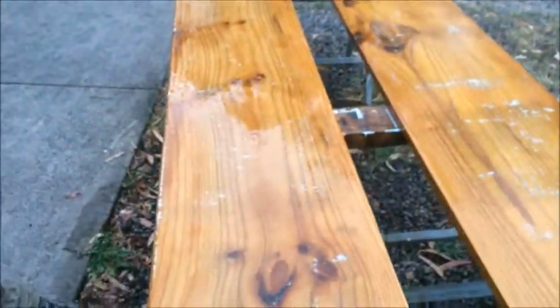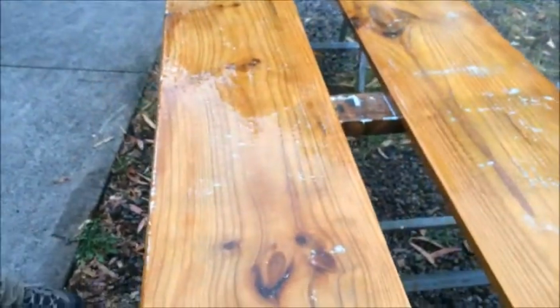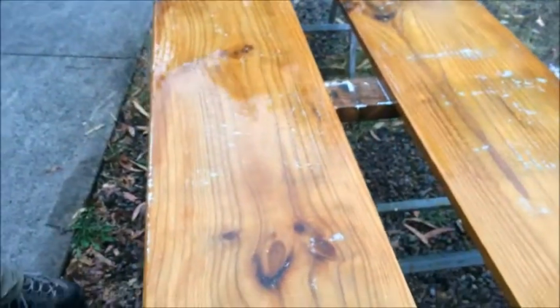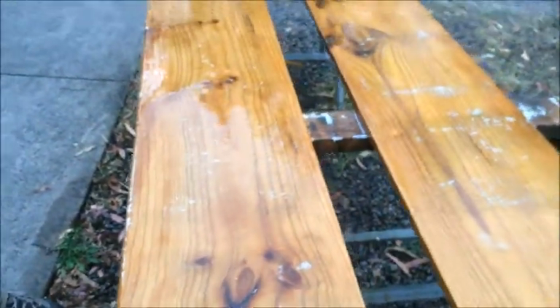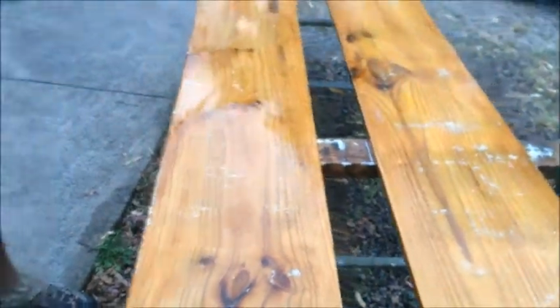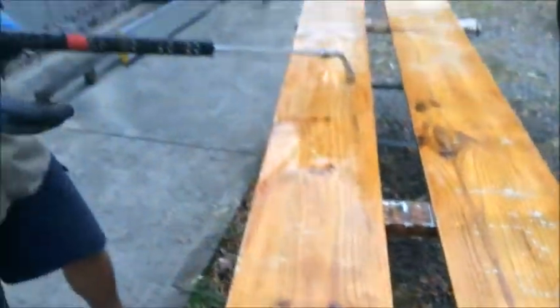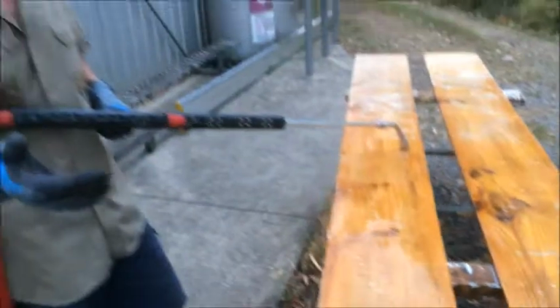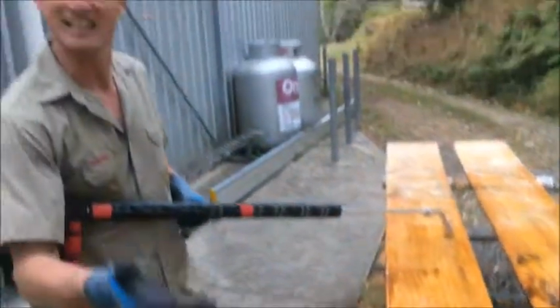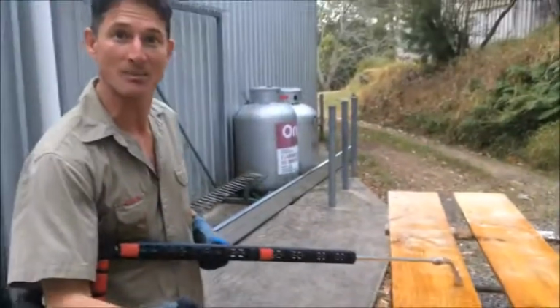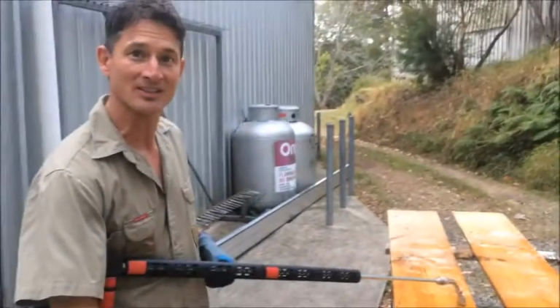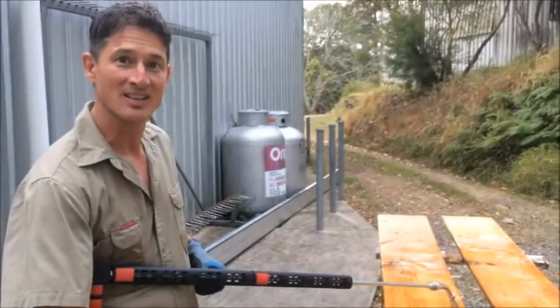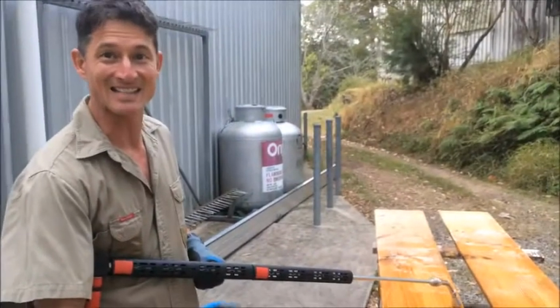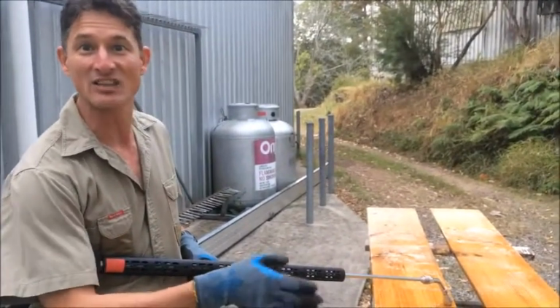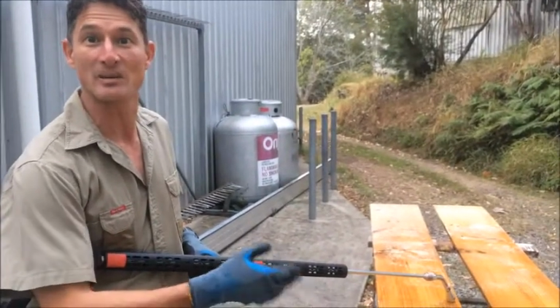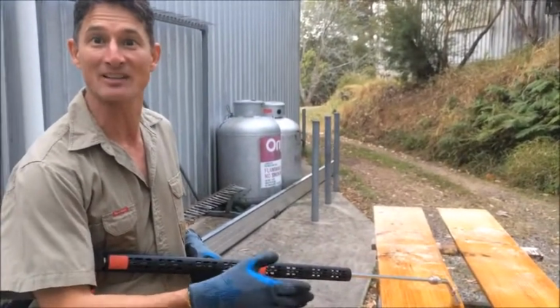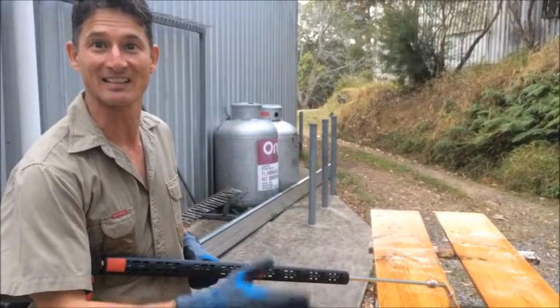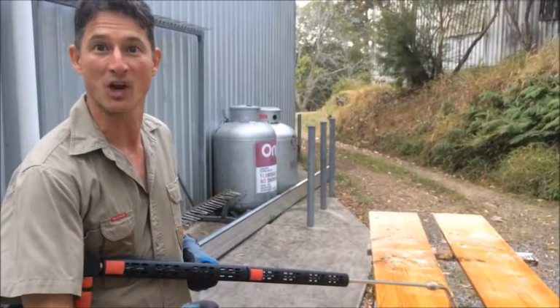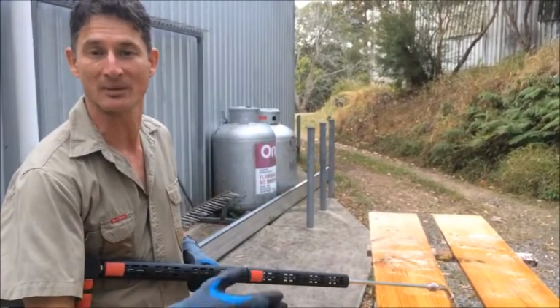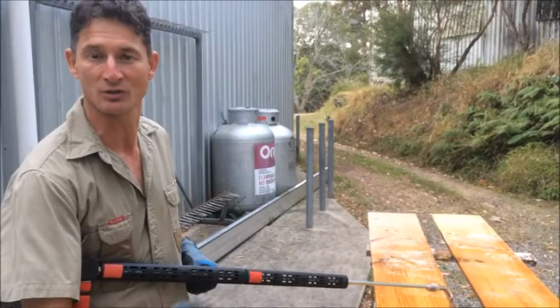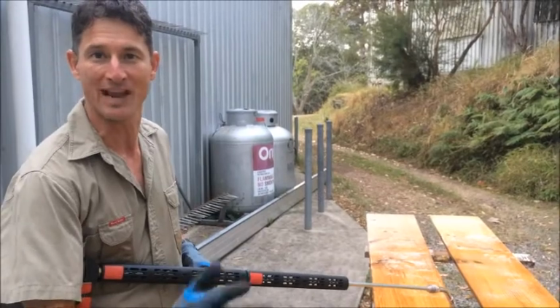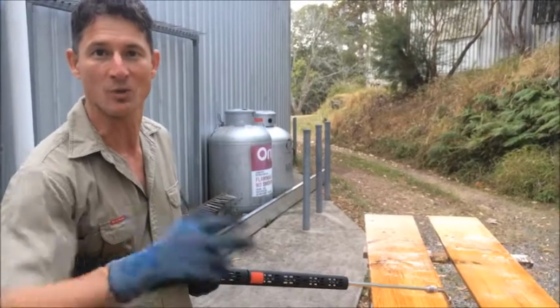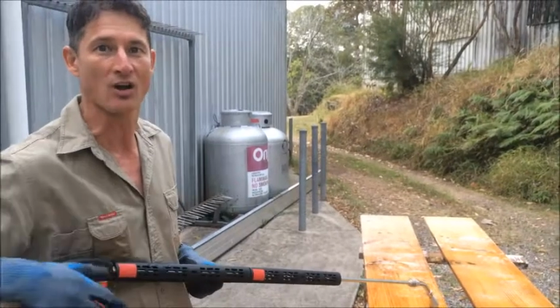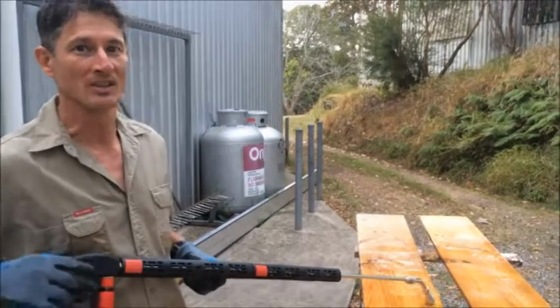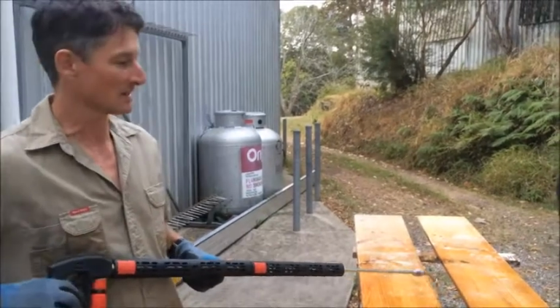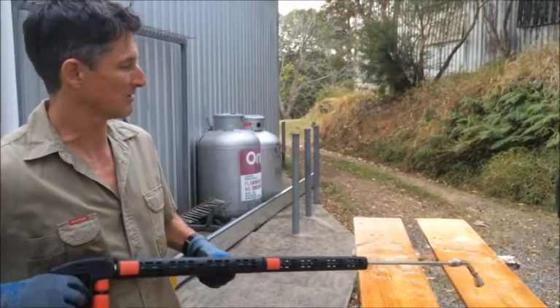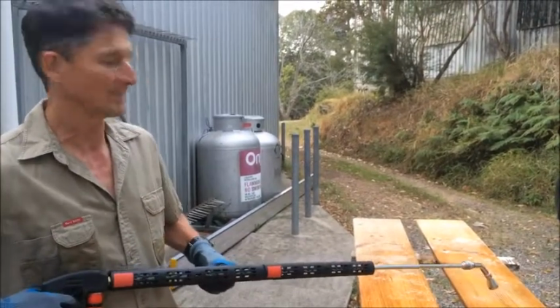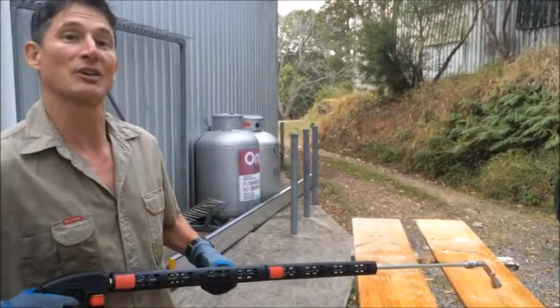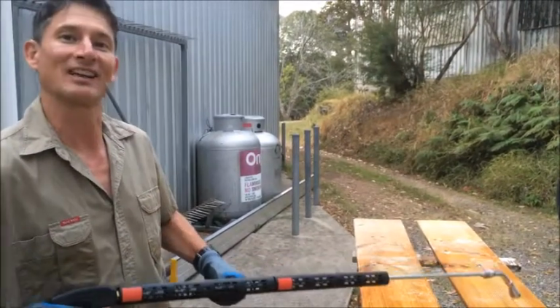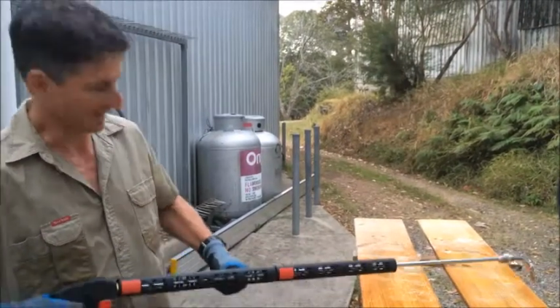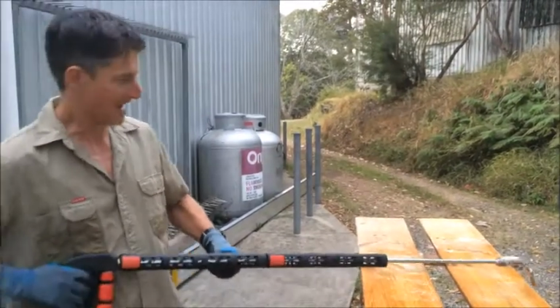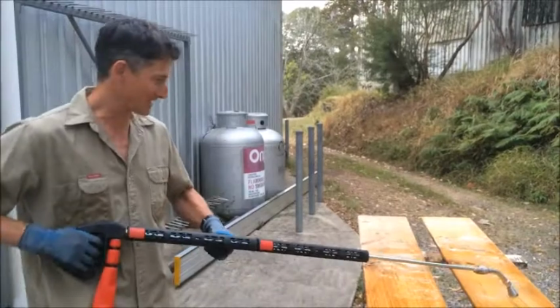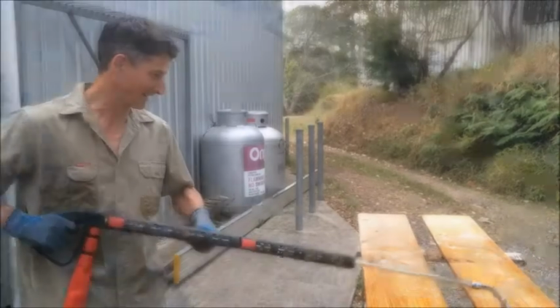These boards are over 10 years old and we've got a lot of use out of them — I don't want to damage them. With hot steam we can clean the boards and sanitize them at the same time, so we do it in two steps at once. Let's have a look at how it's done.